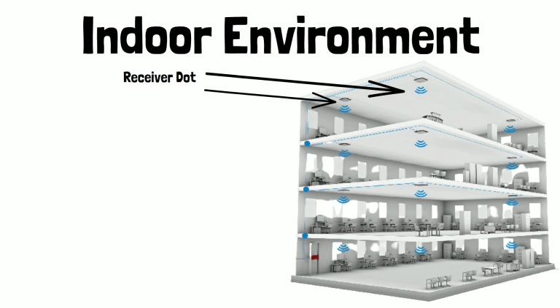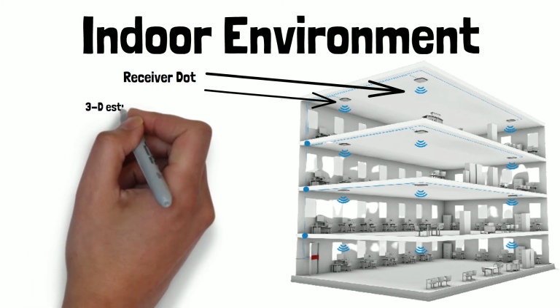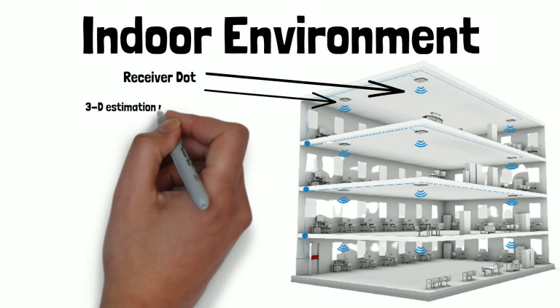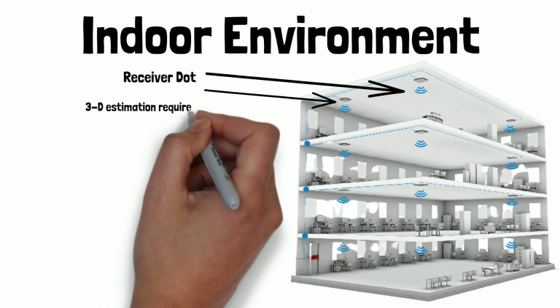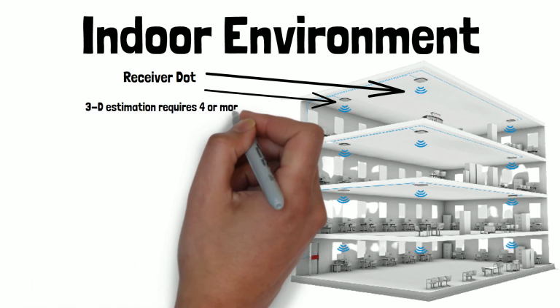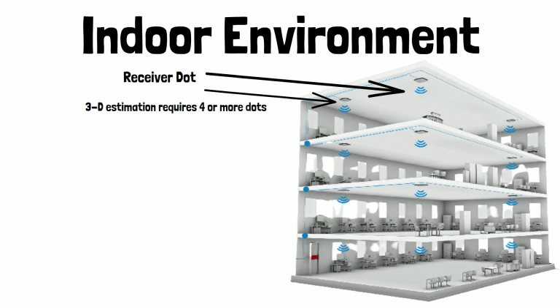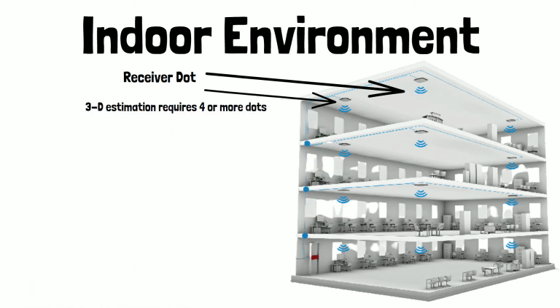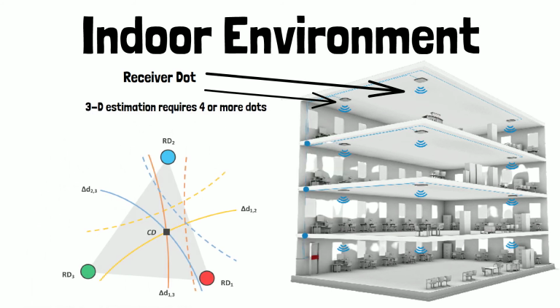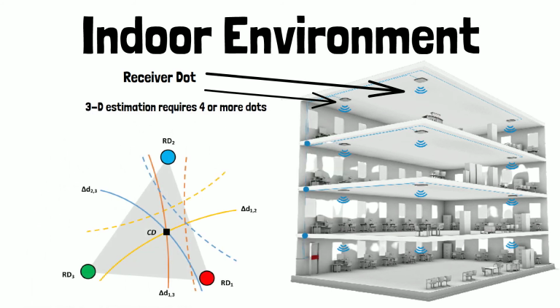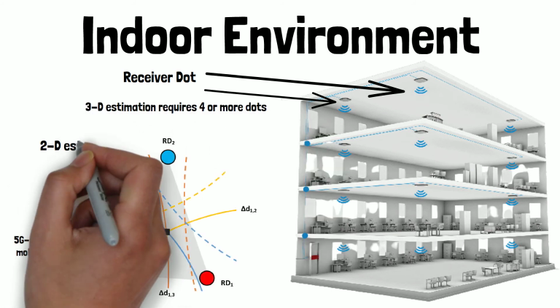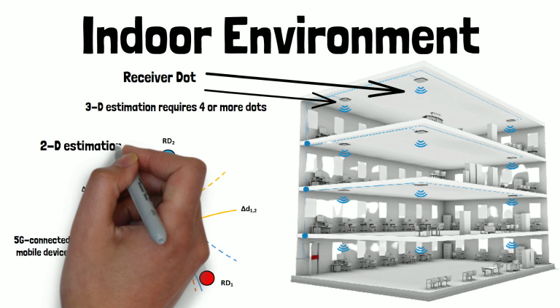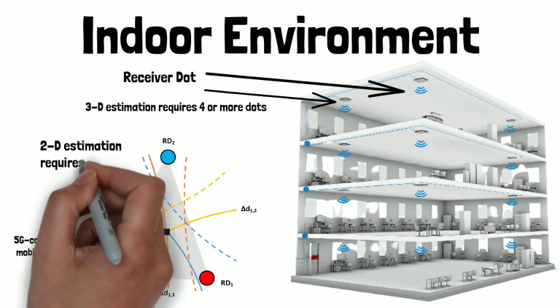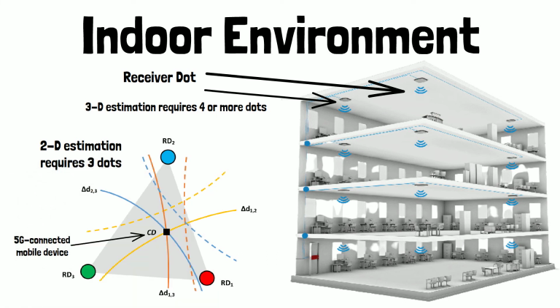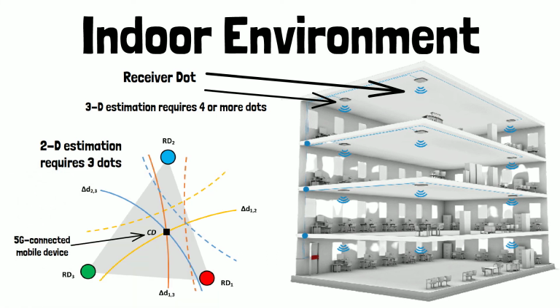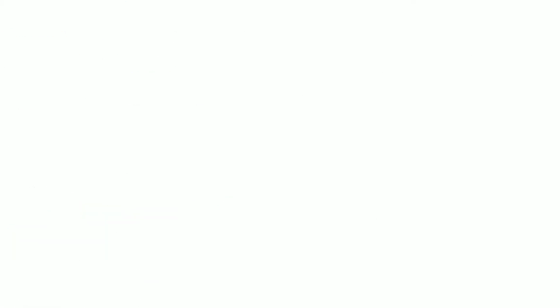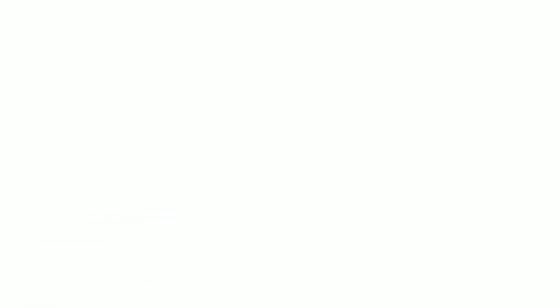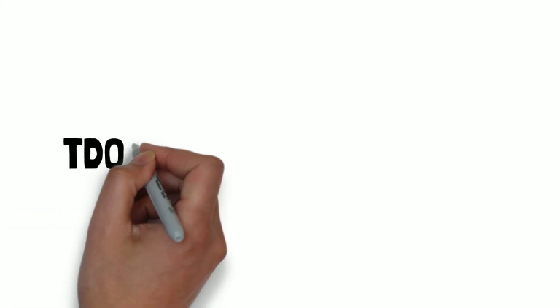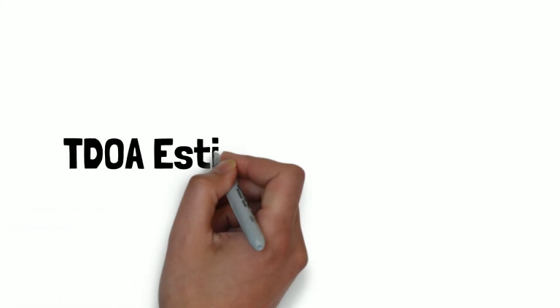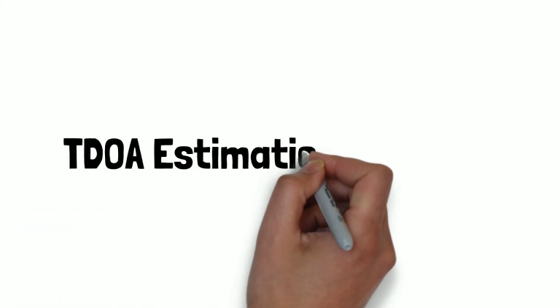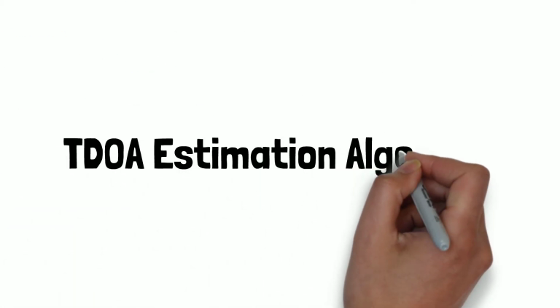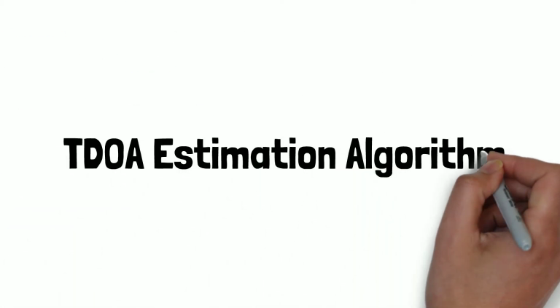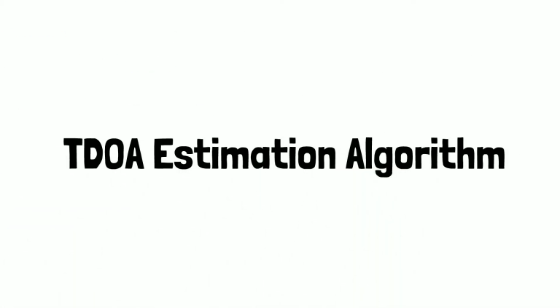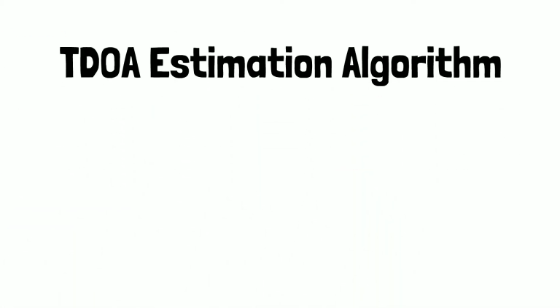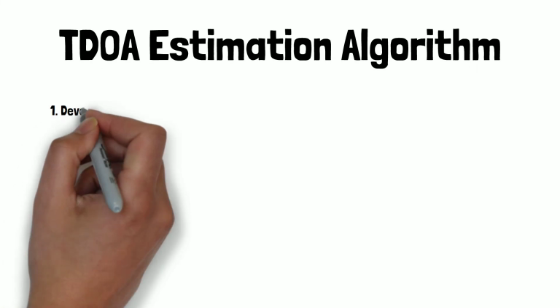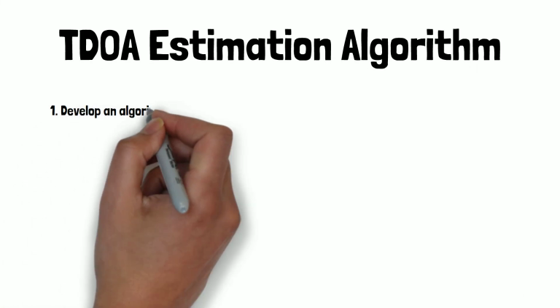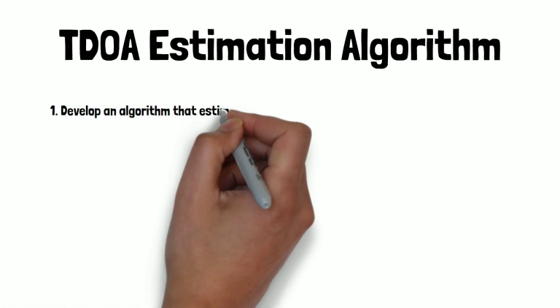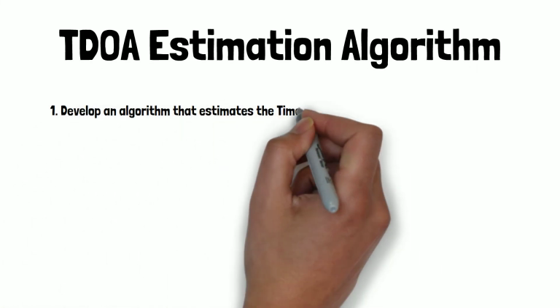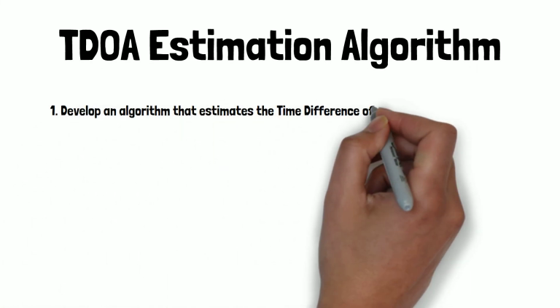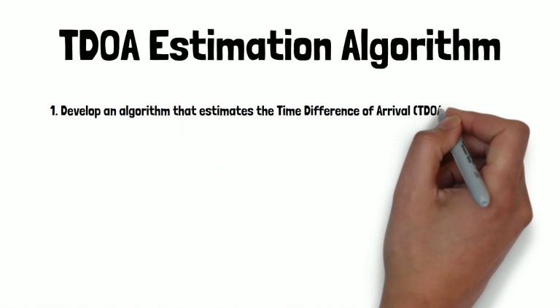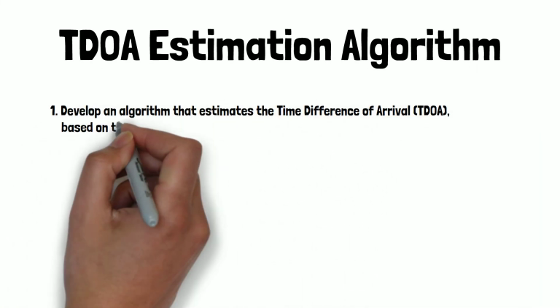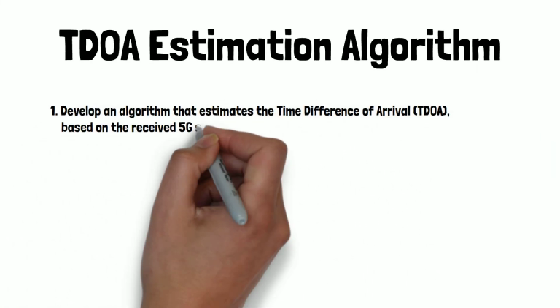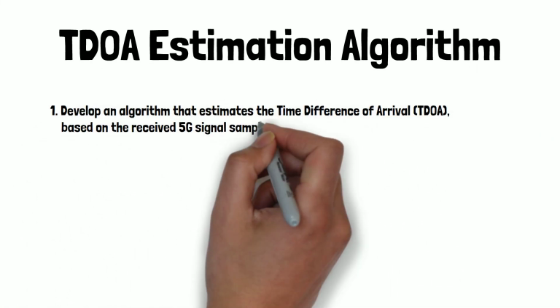For a 3D estimation, four or more dots are required. For a 2D estimation, three dots are required.